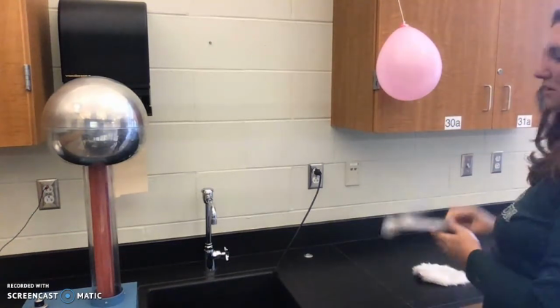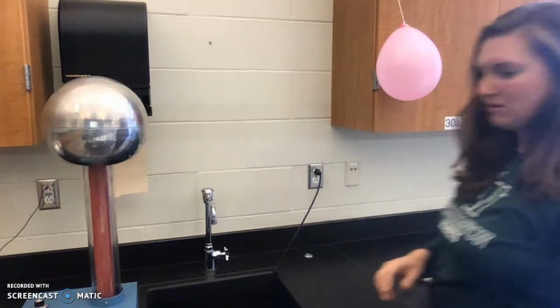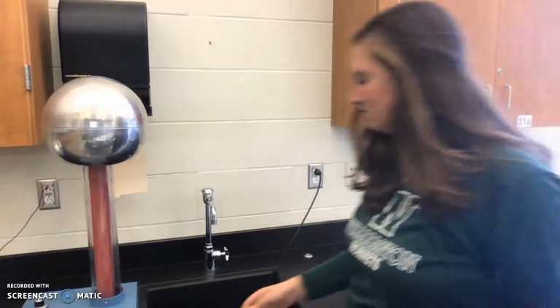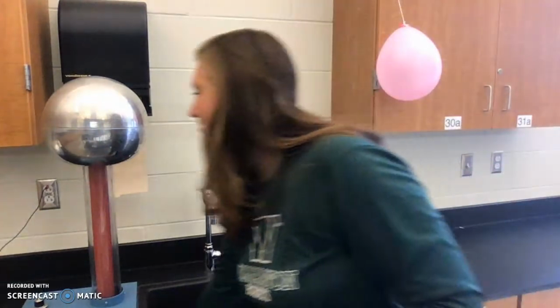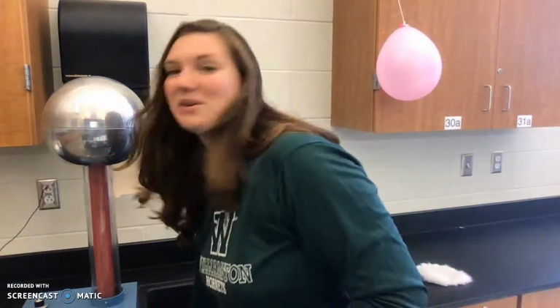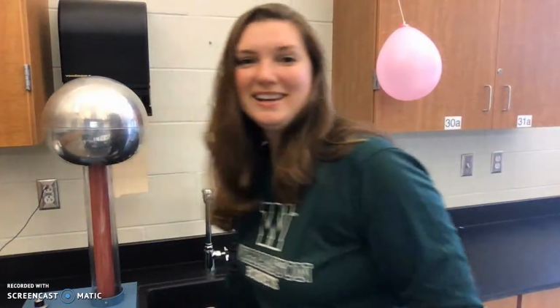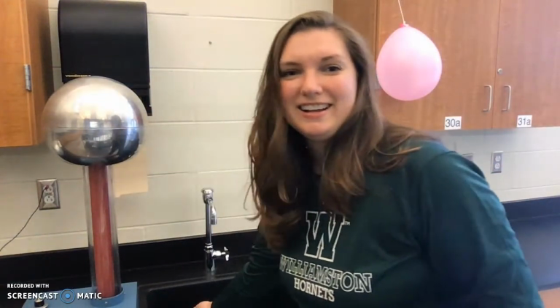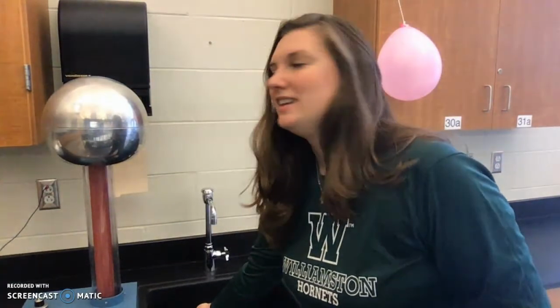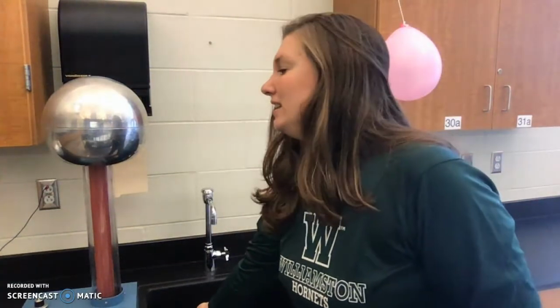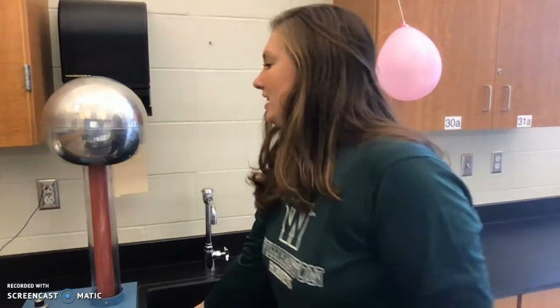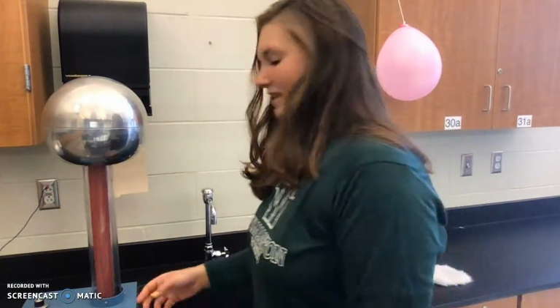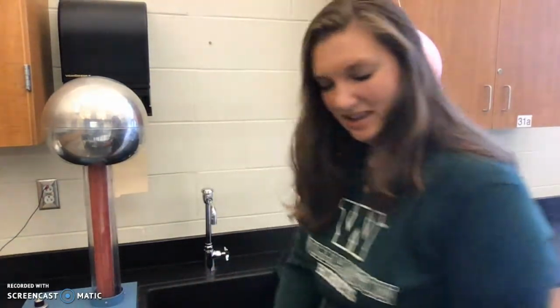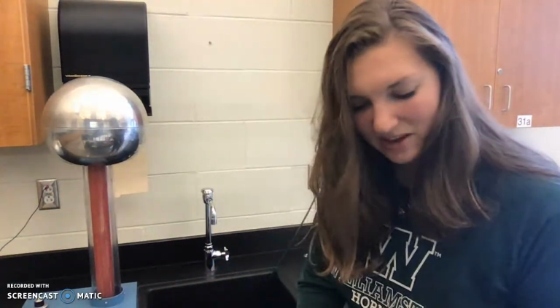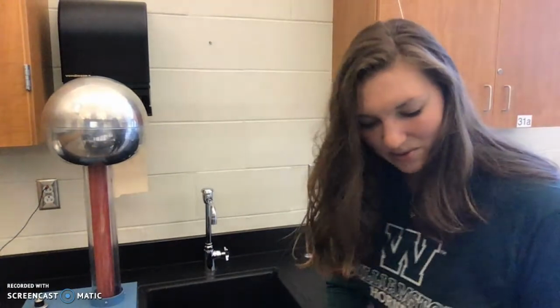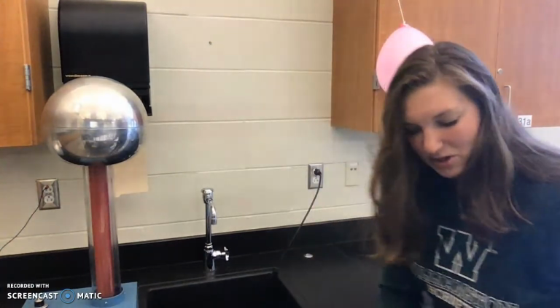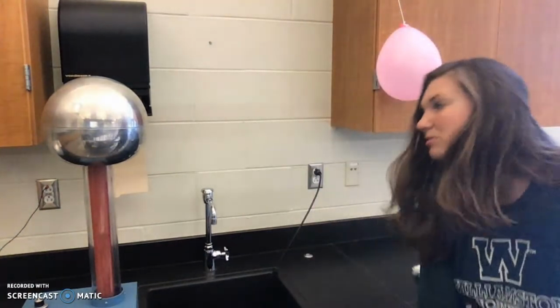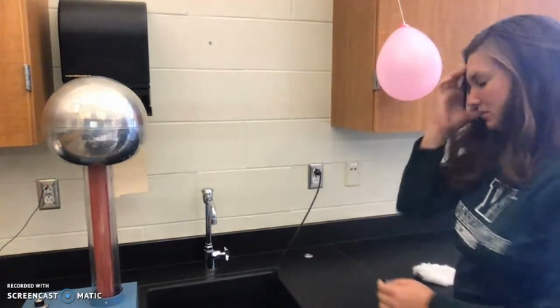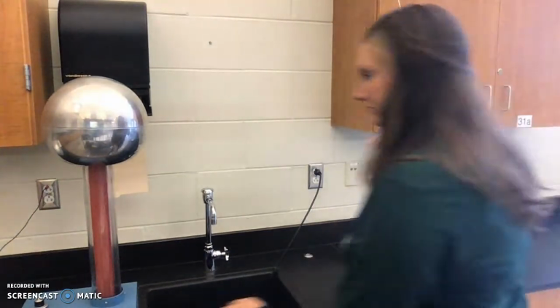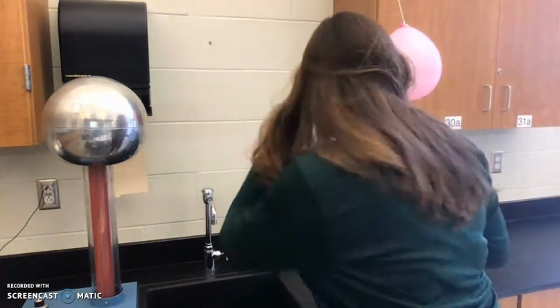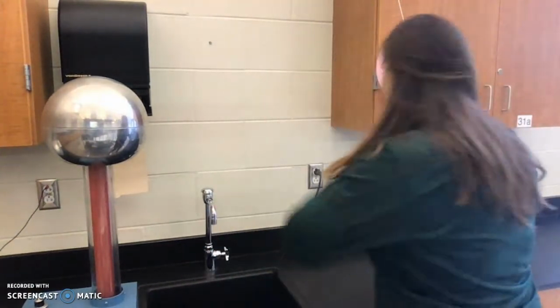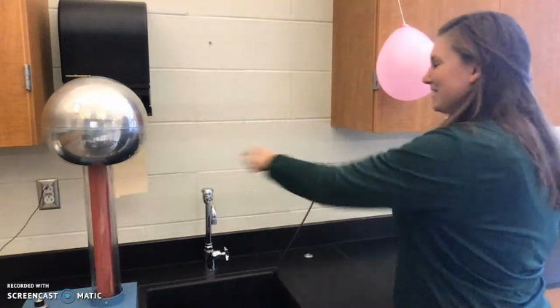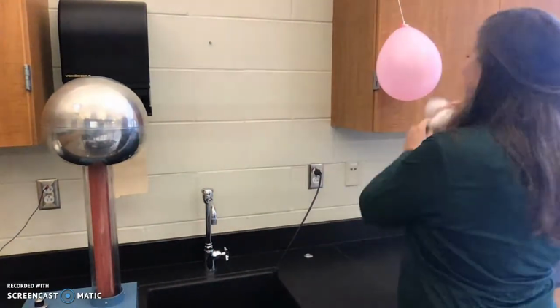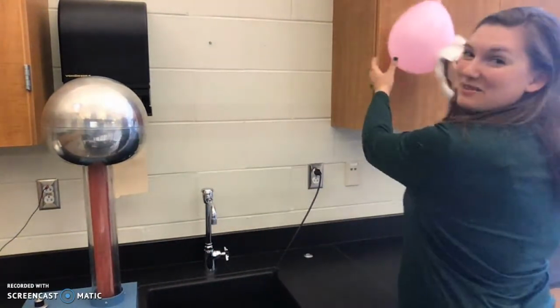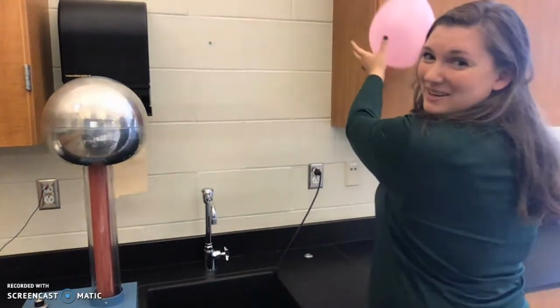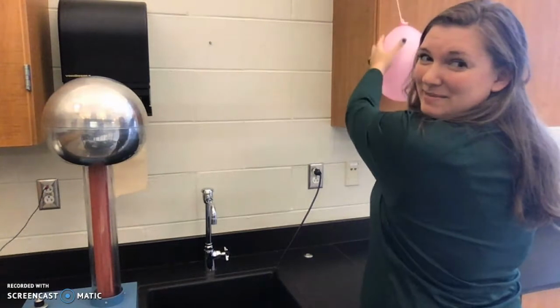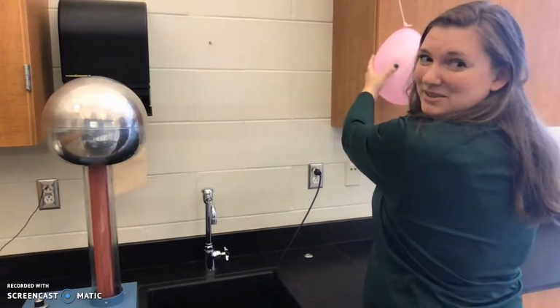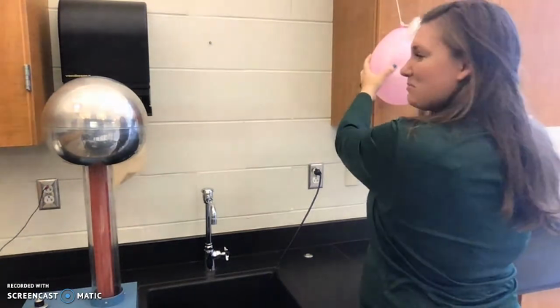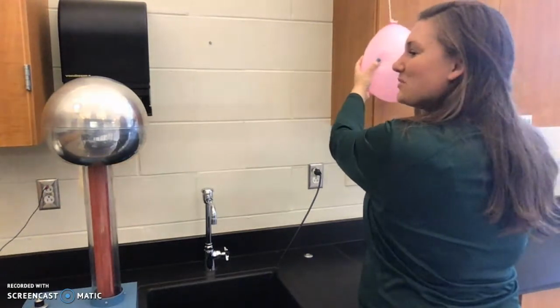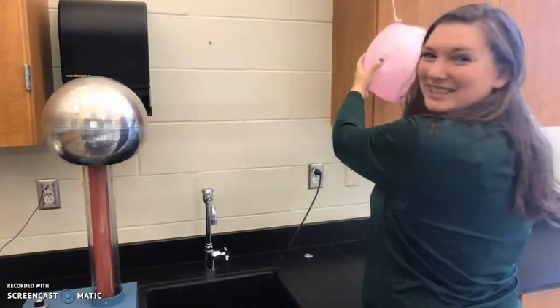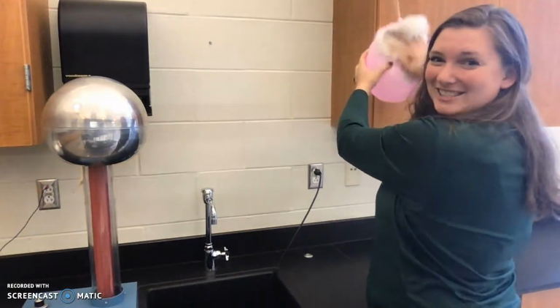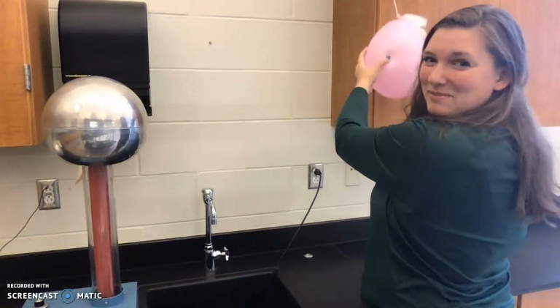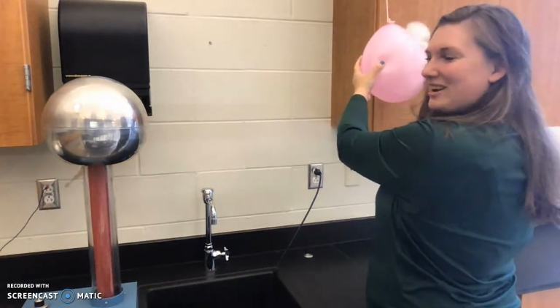Now I'm going to get the Van de Graaff machine going. And while that's going, I'm going to charge up the balloon. Keep an eye on that paper towel back there because that paper towel is going to start moving. Ooh, do you see that? It just jumped up to the Van de Graaff.